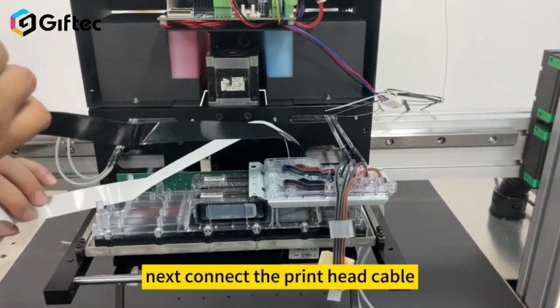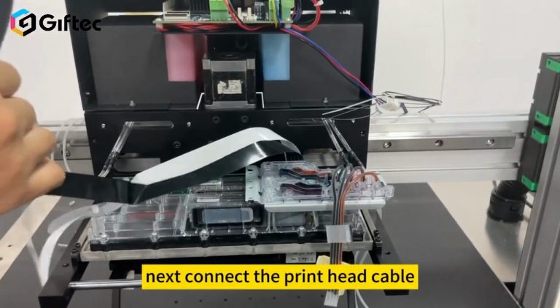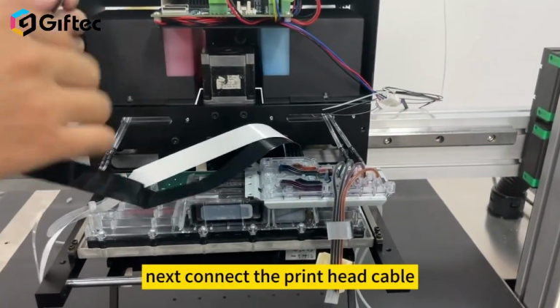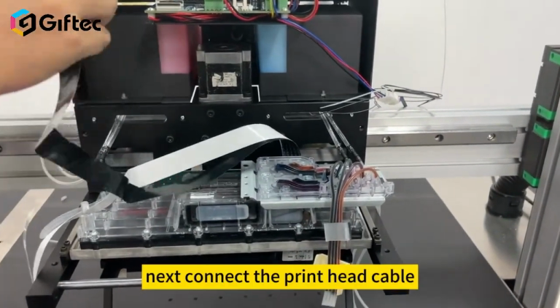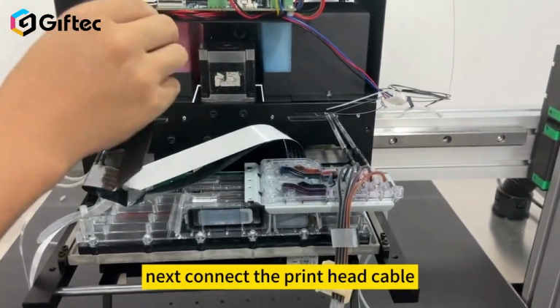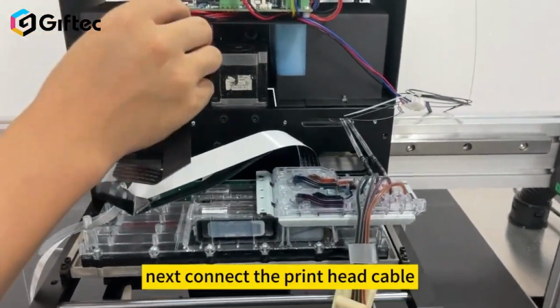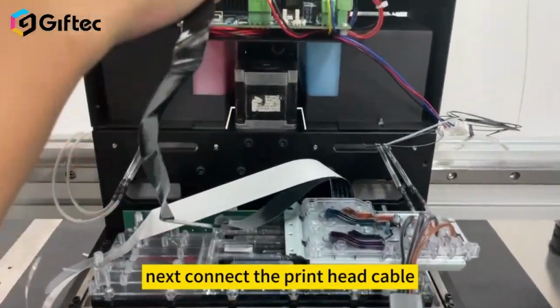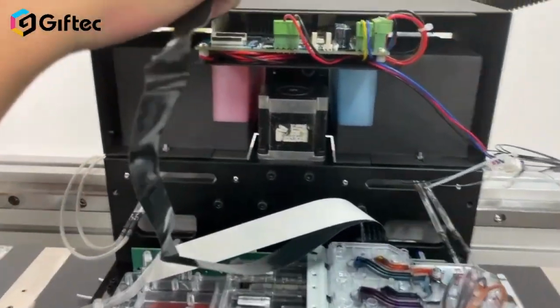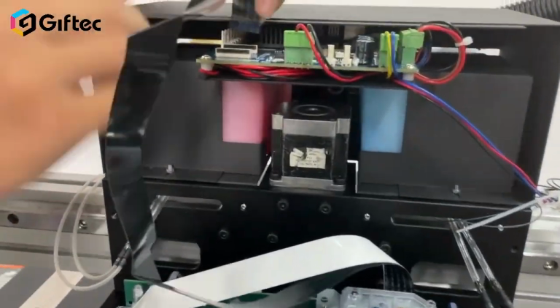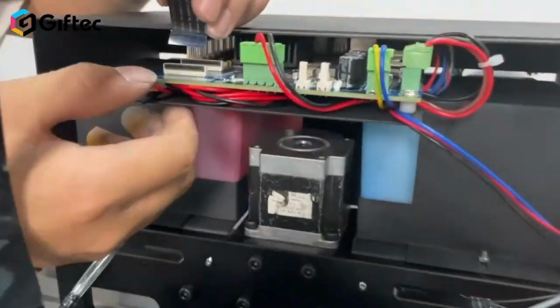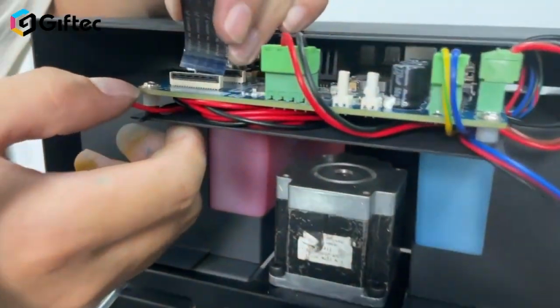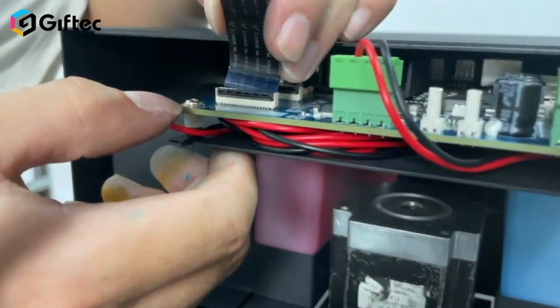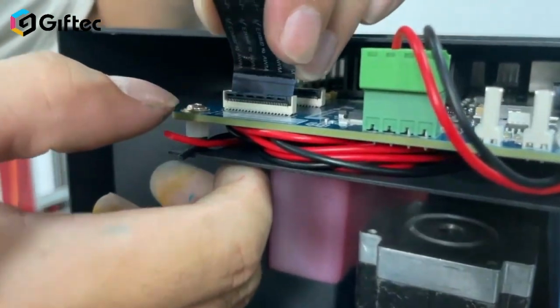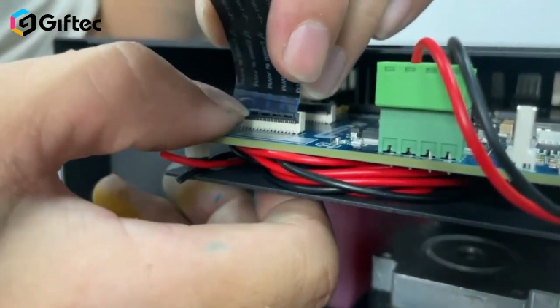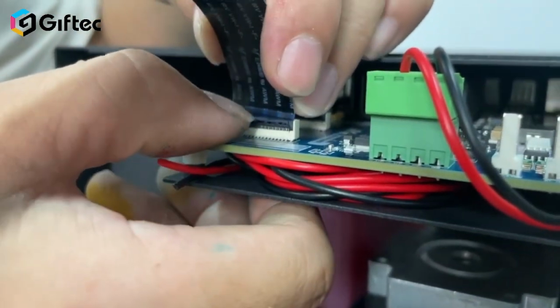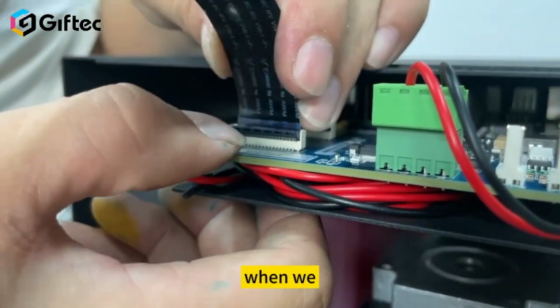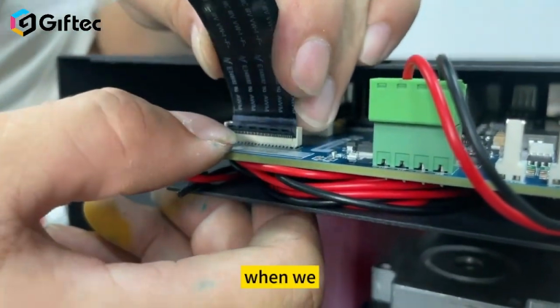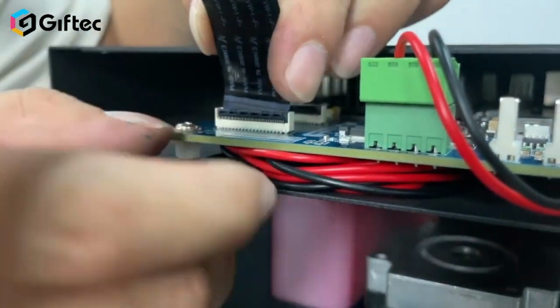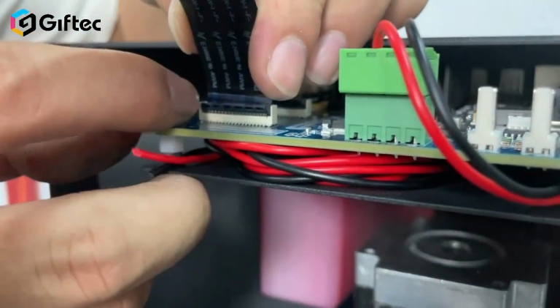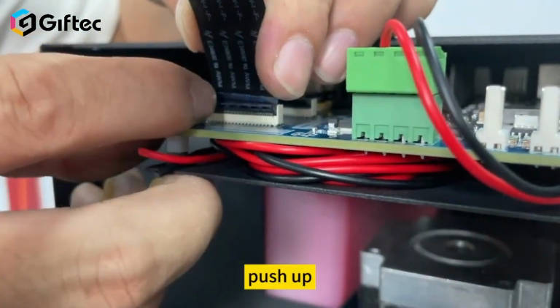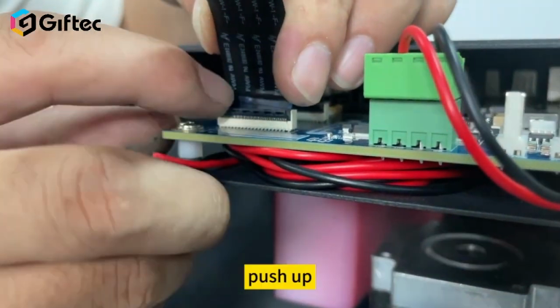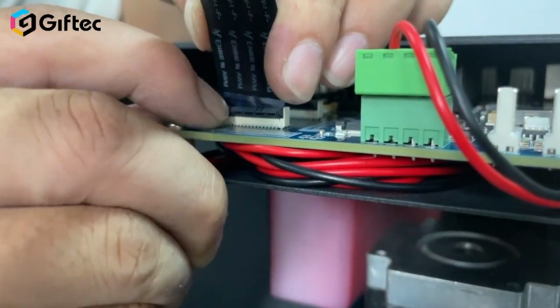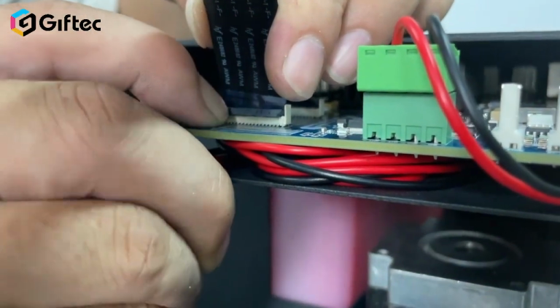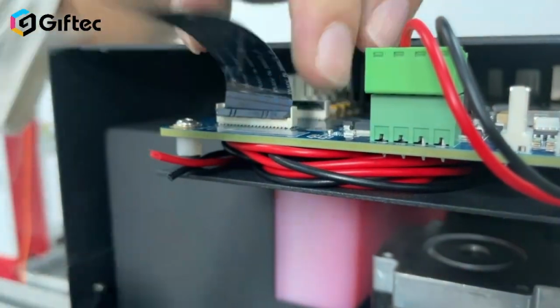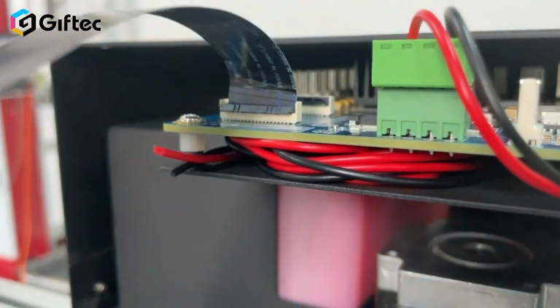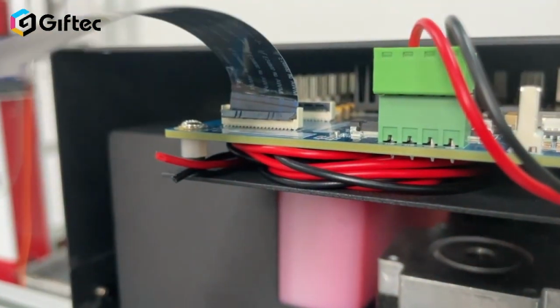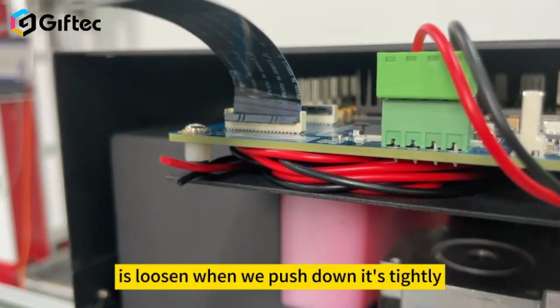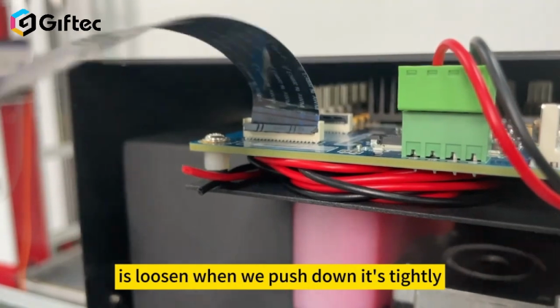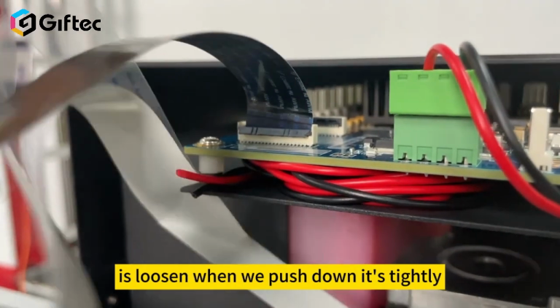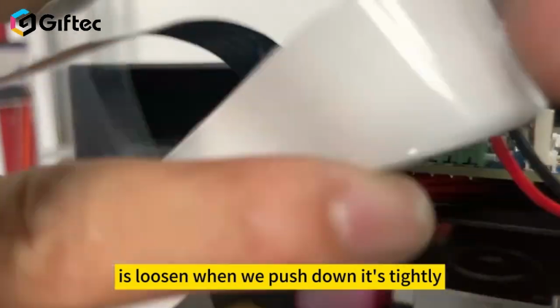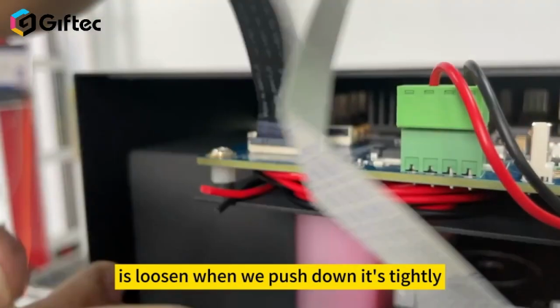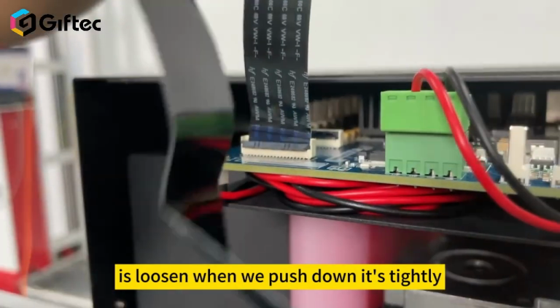Next, the printhead cable. When we push up, it just loosens; when we push down, it tightens.